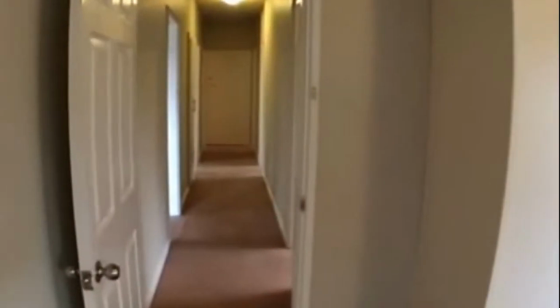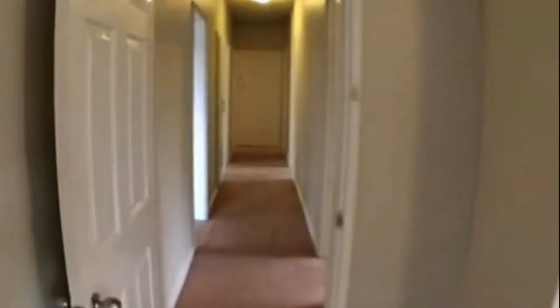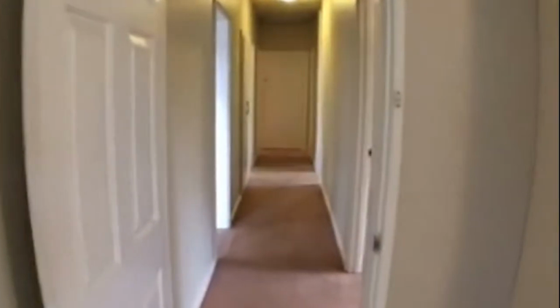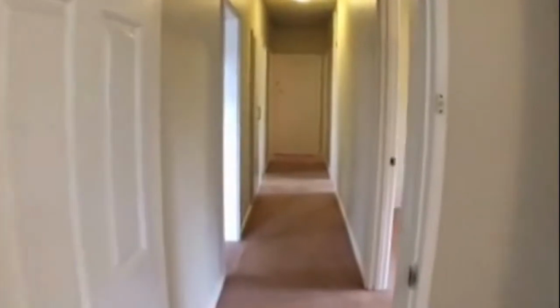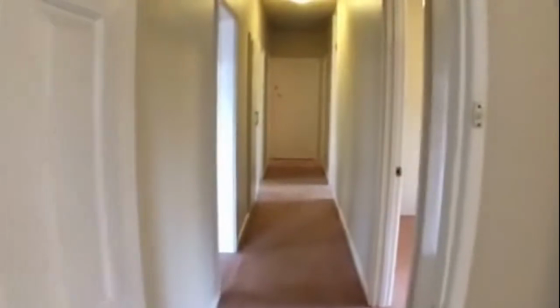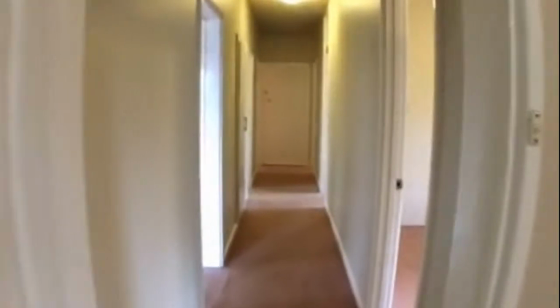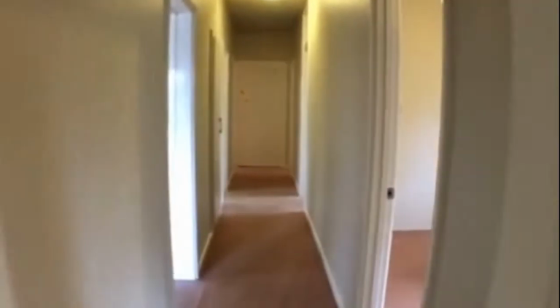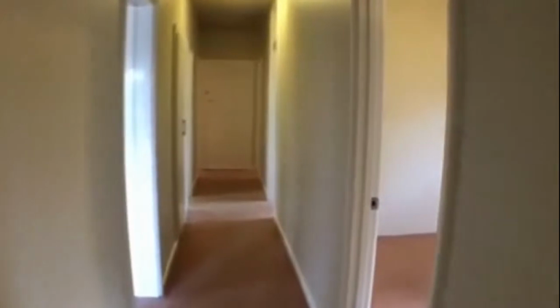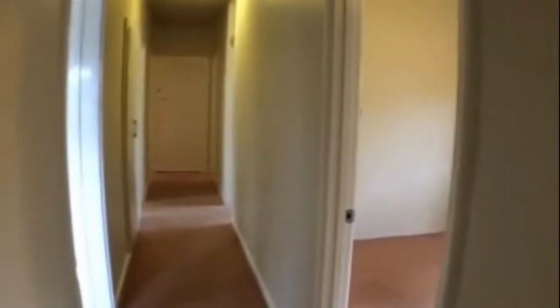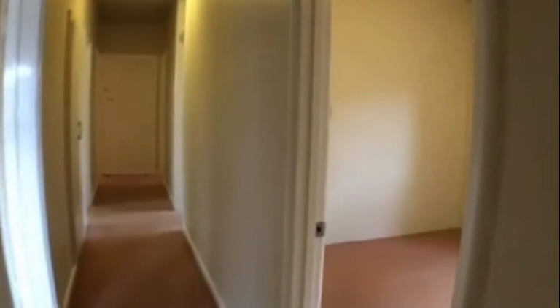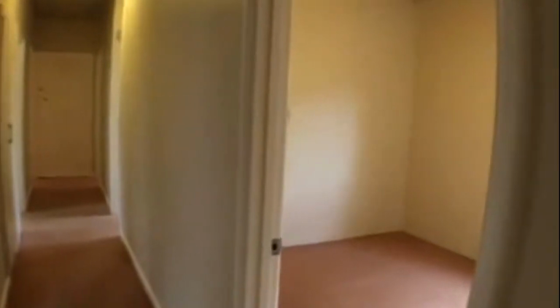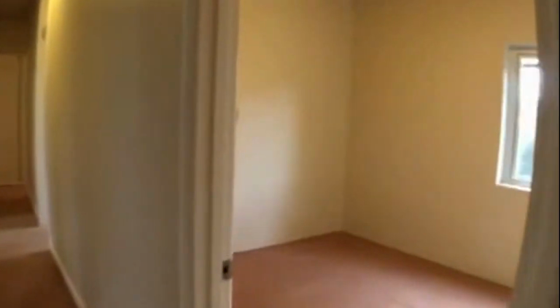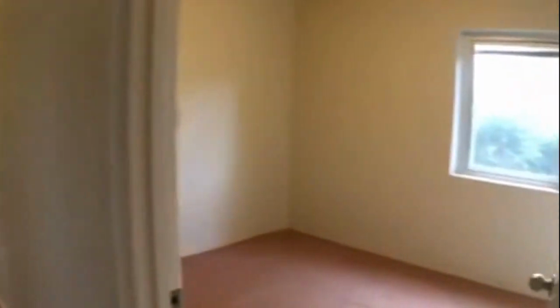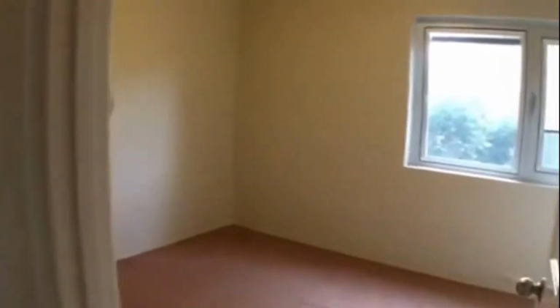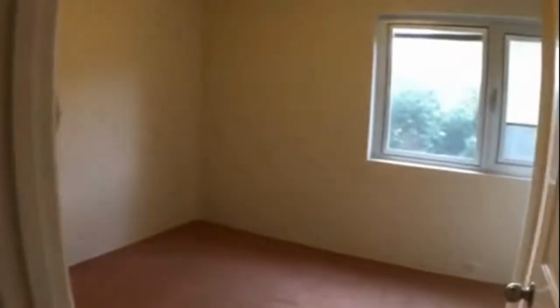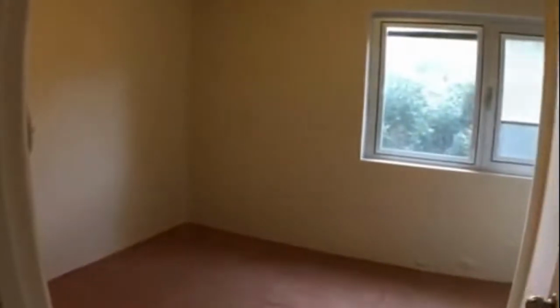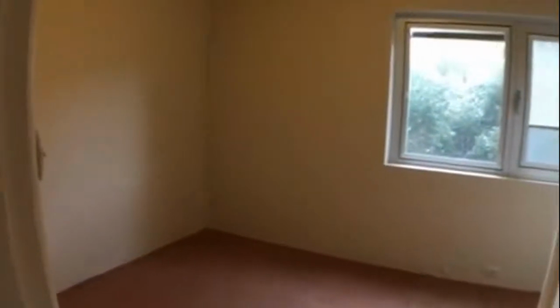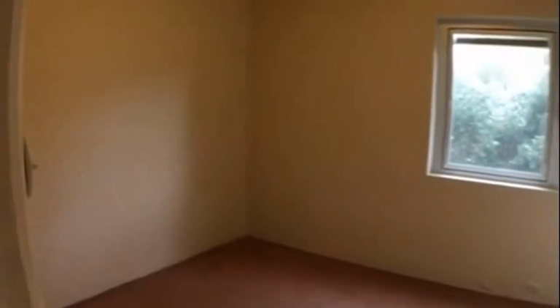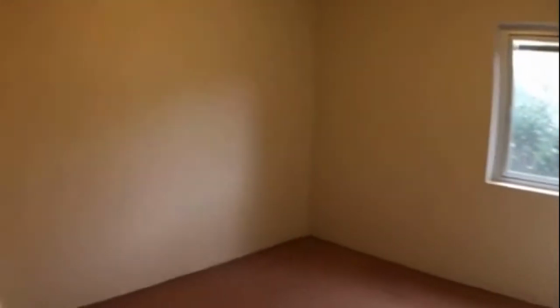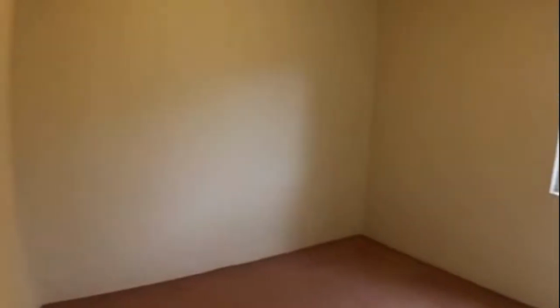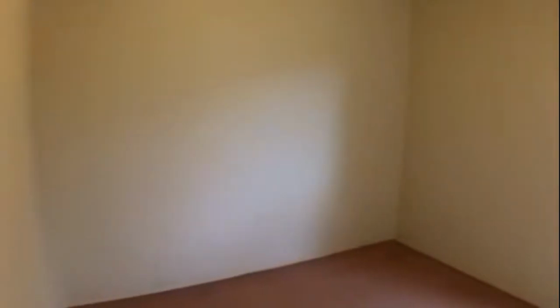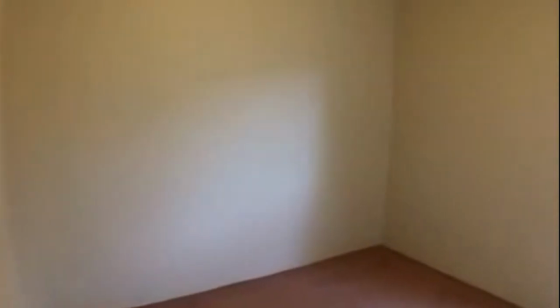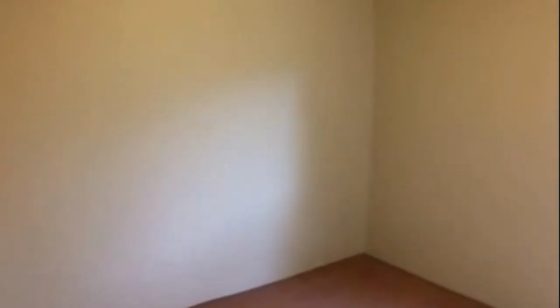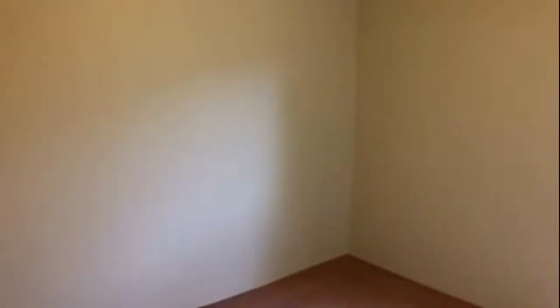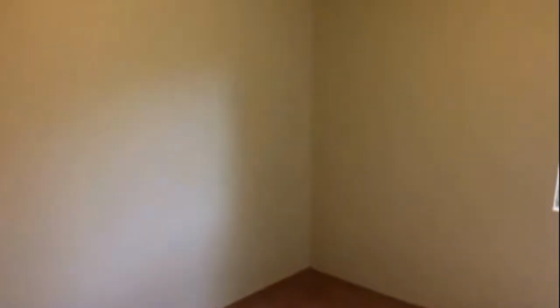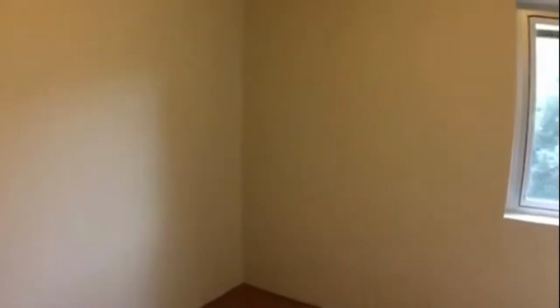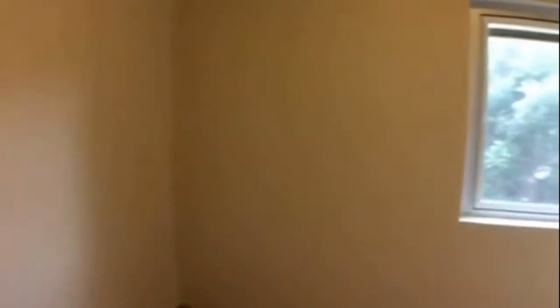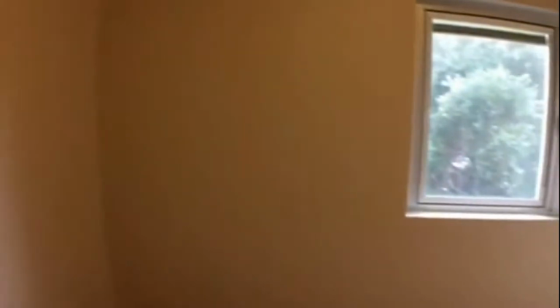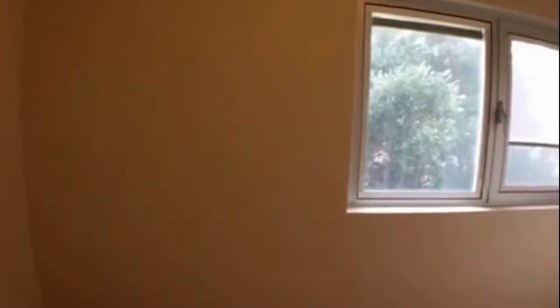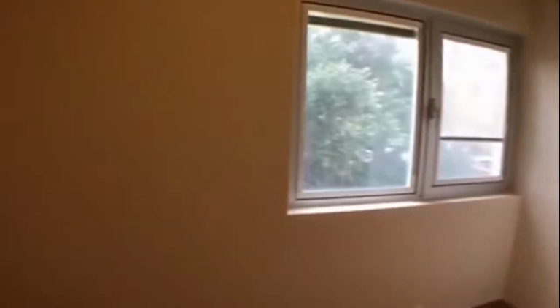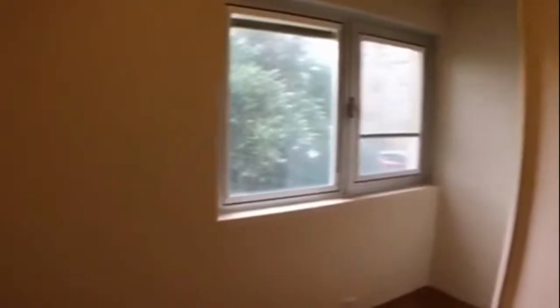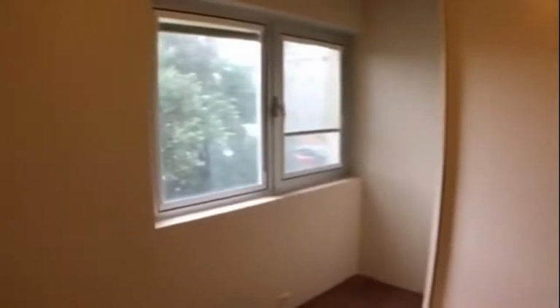Coming back through and over to the right we have our second bedroom. Again, you've got built-in robes.